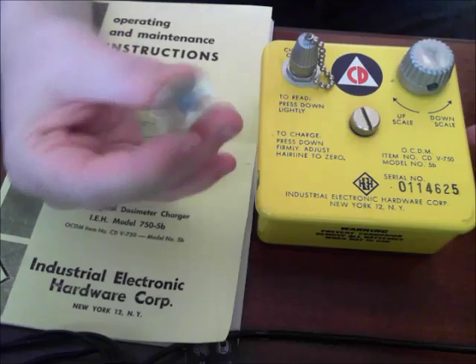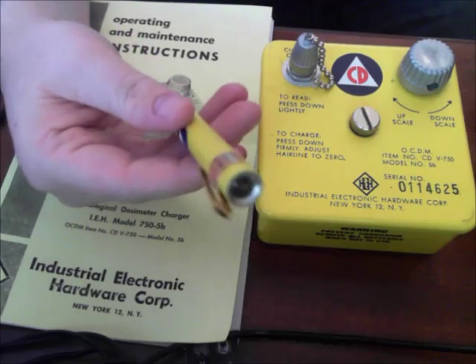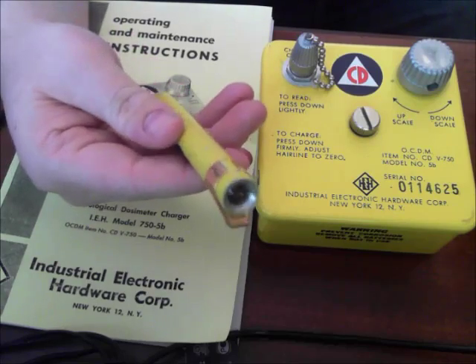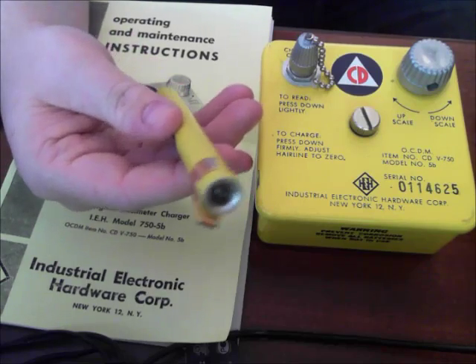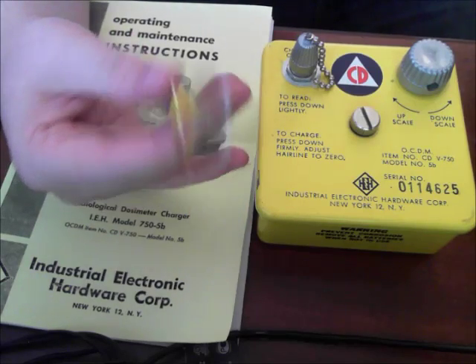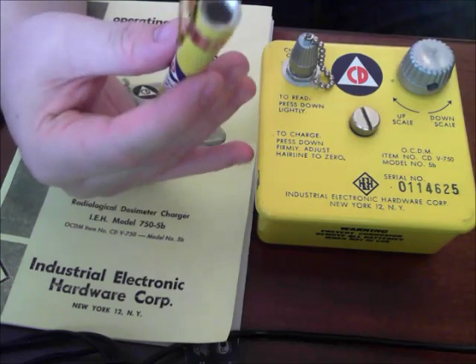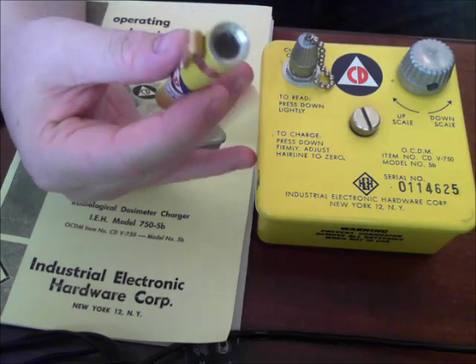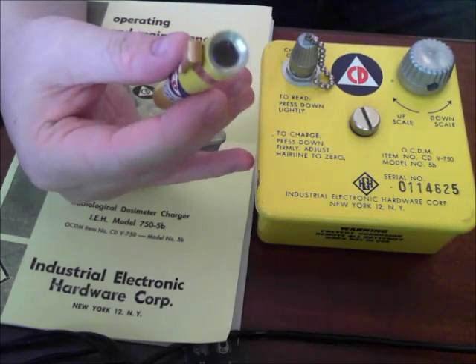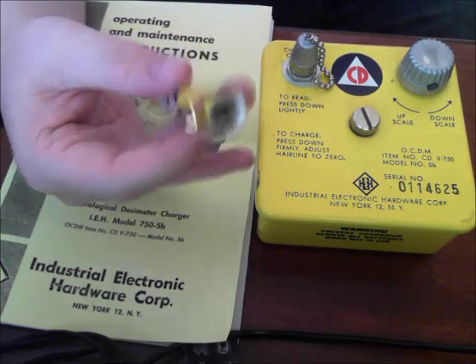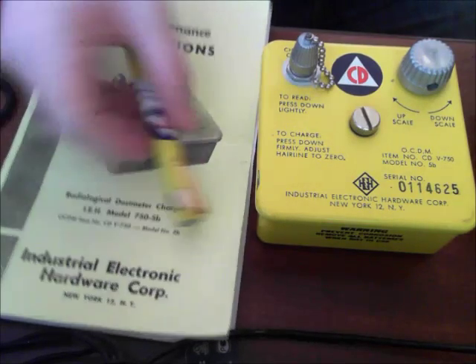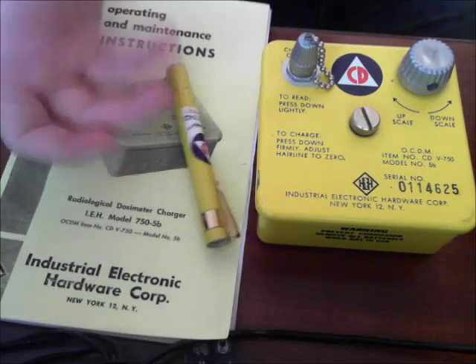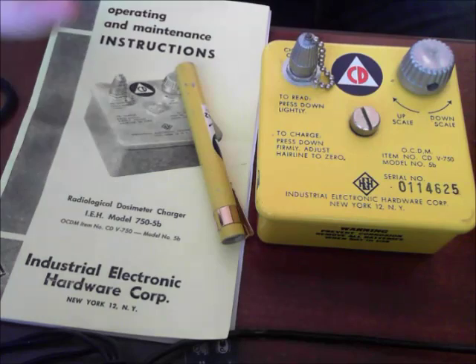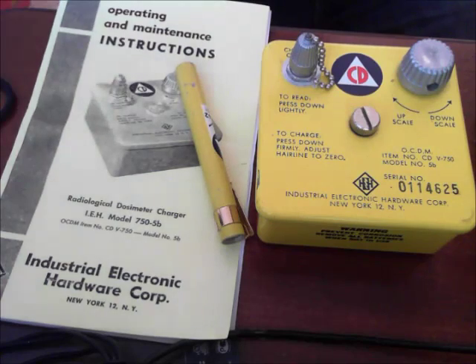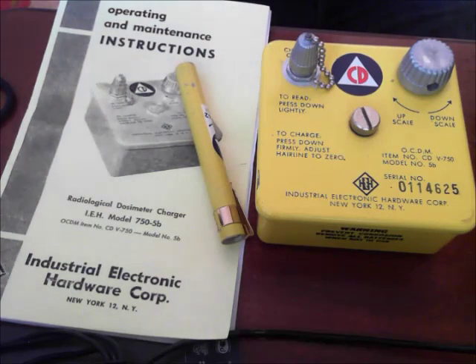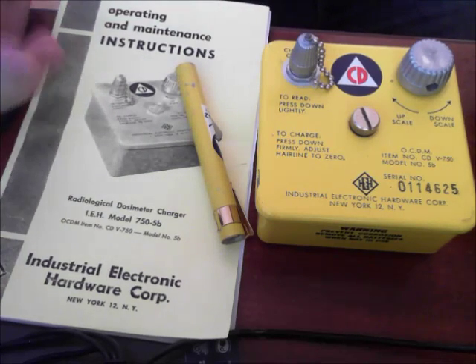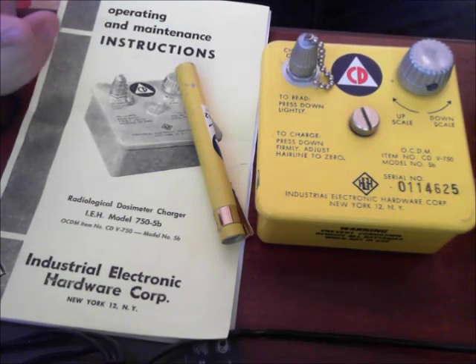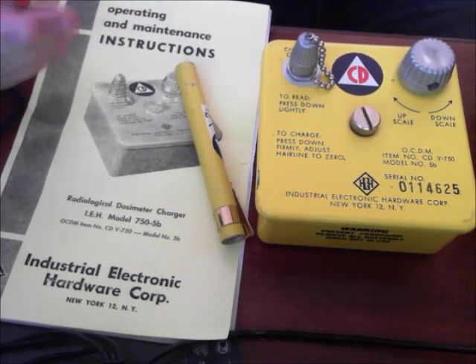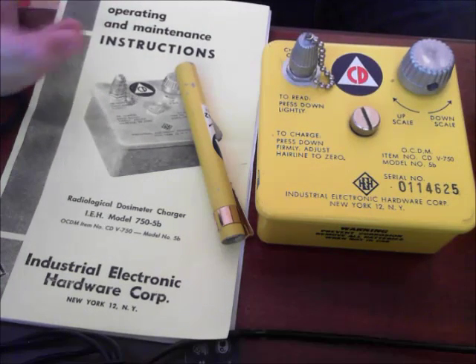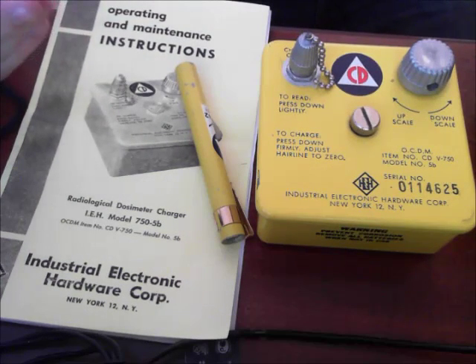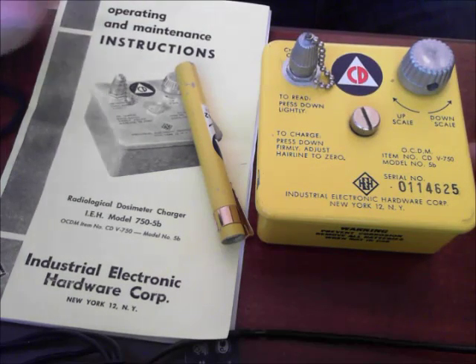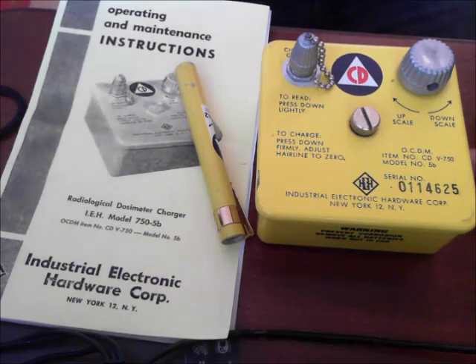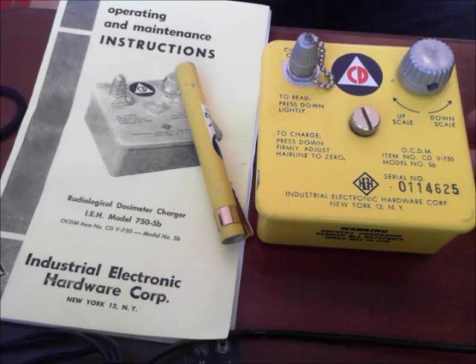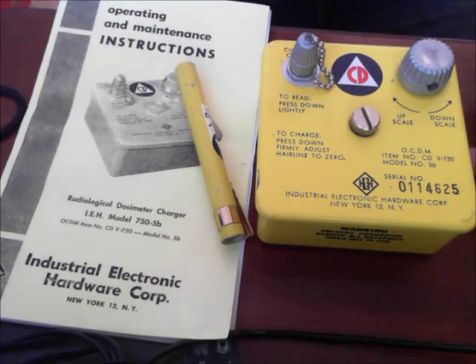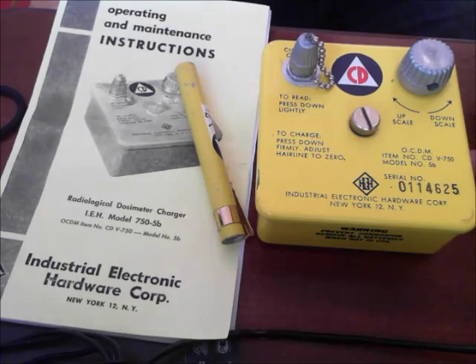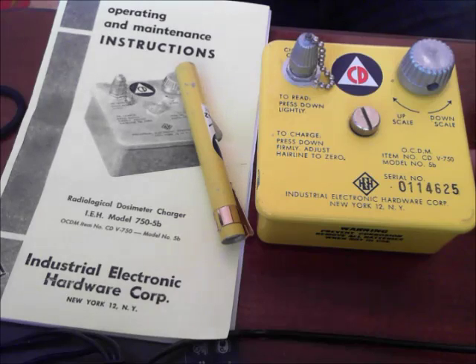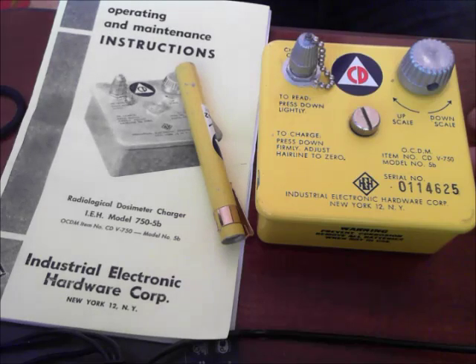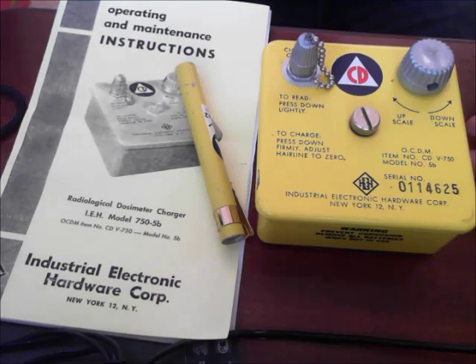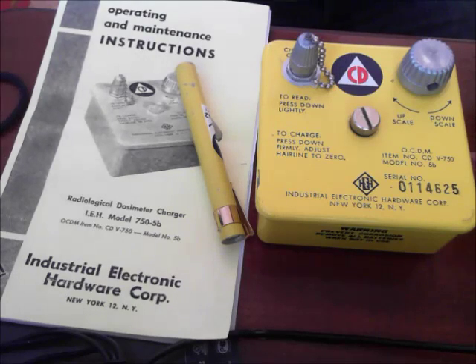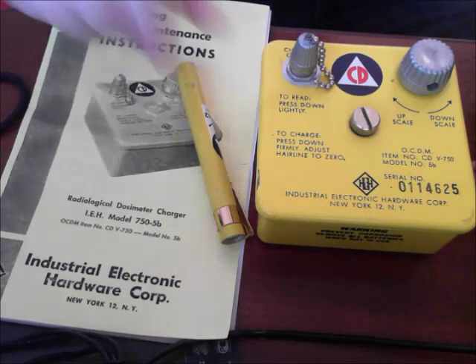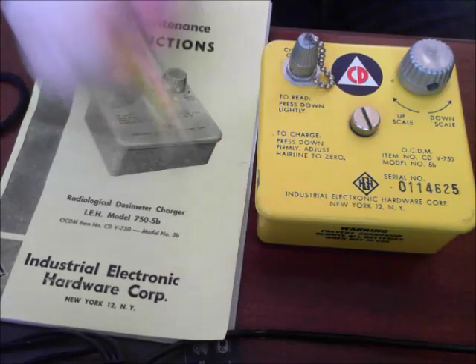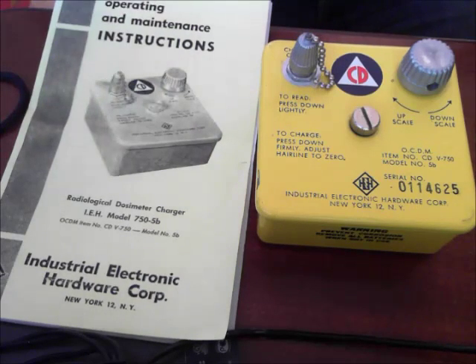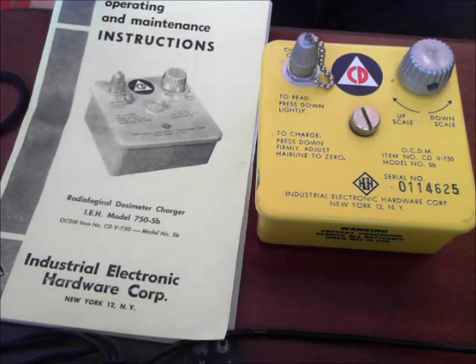You're supposed to wear this like a pen light on your pocket or whatever. It definitely gives you a good idea of how much radiation you're being exposed to right around you. It's not like, oh, there's this much radiation detected by New York — I want to know how much is right around me.